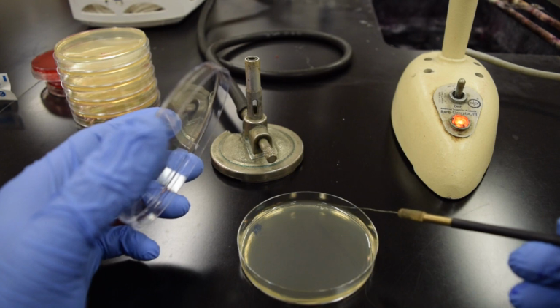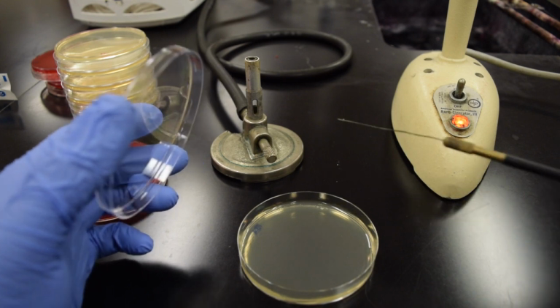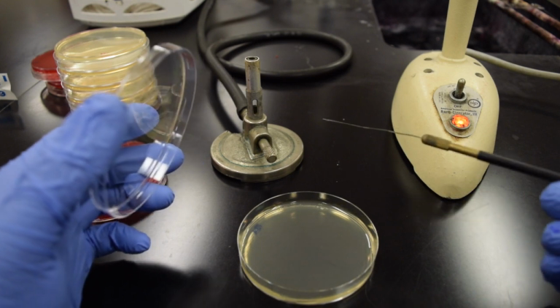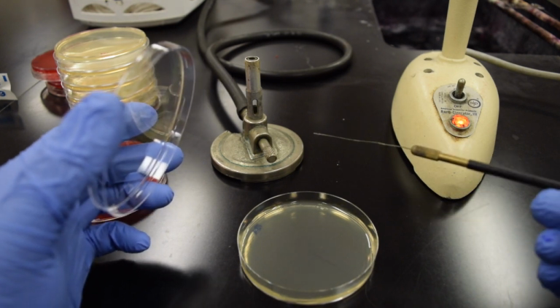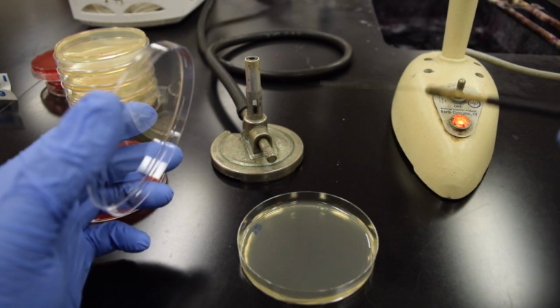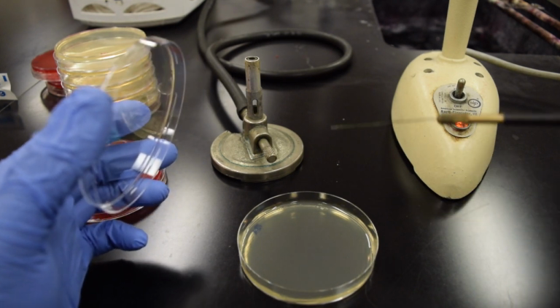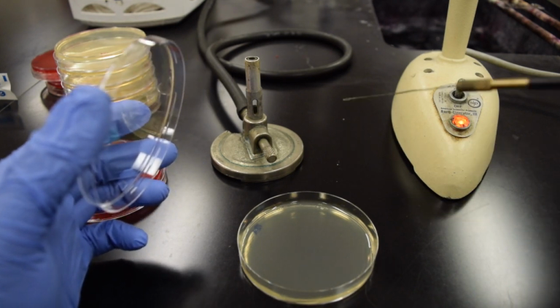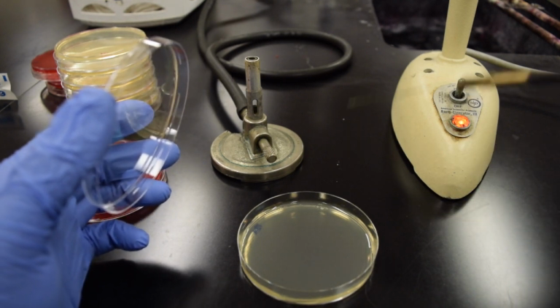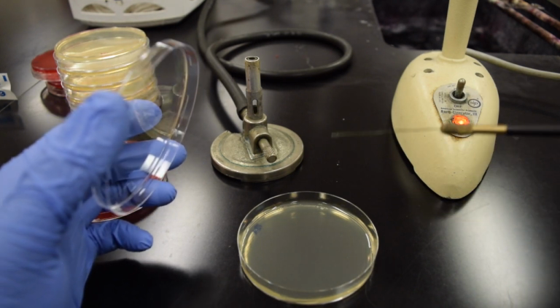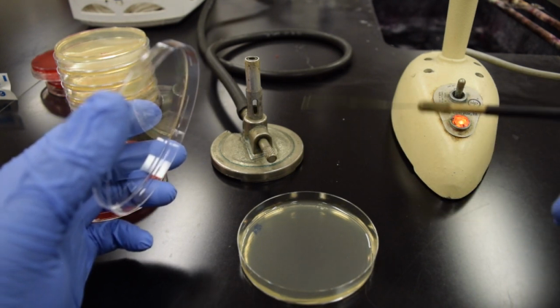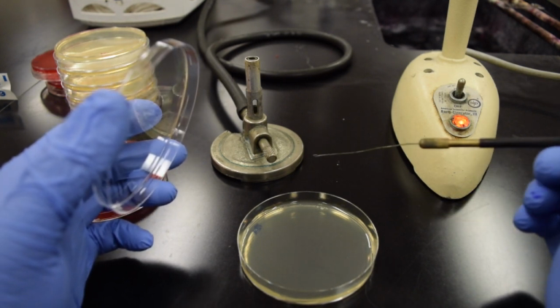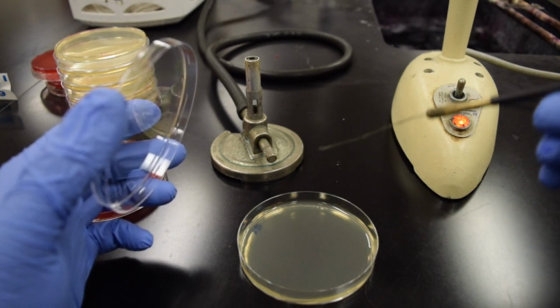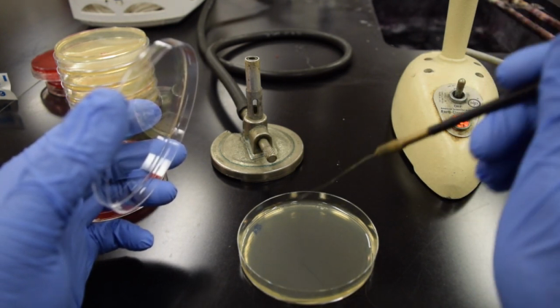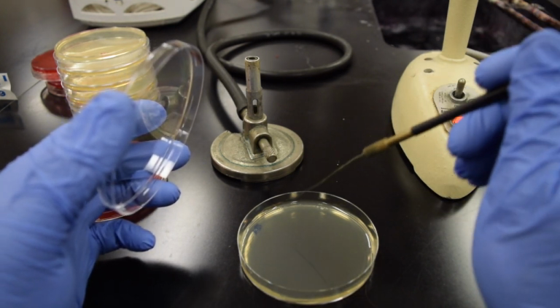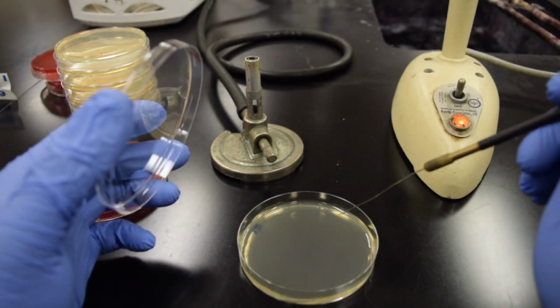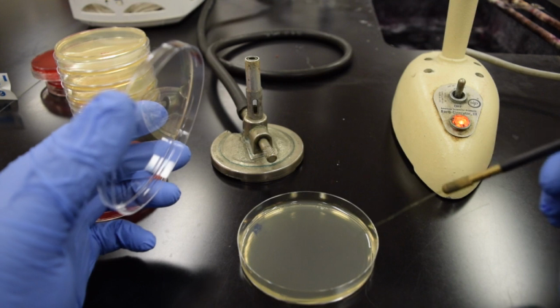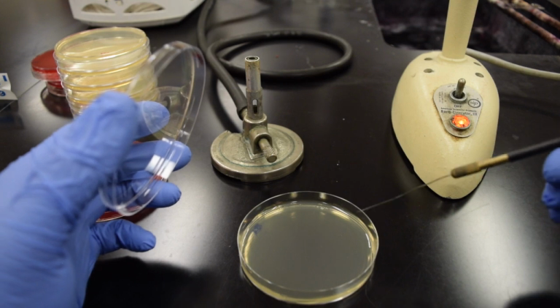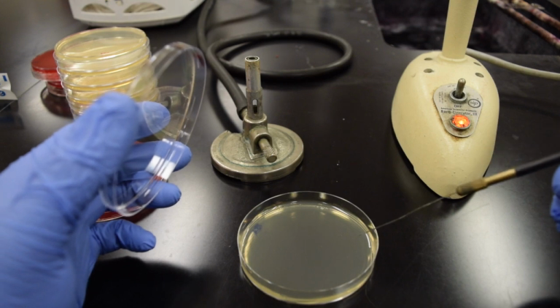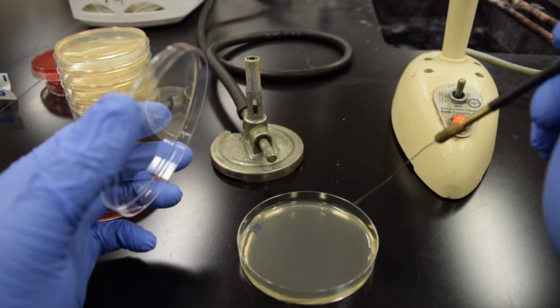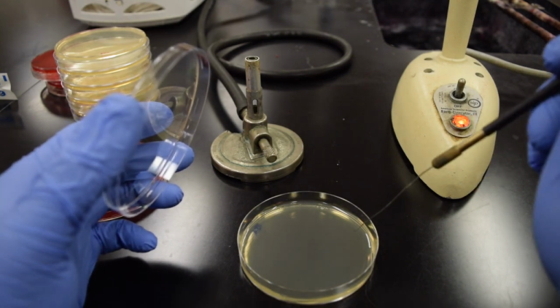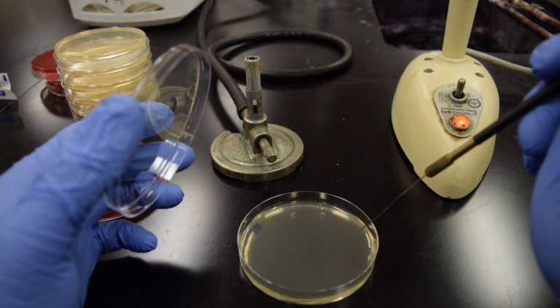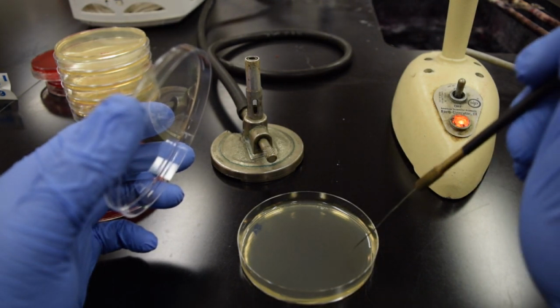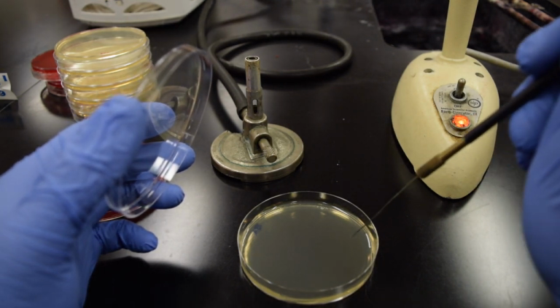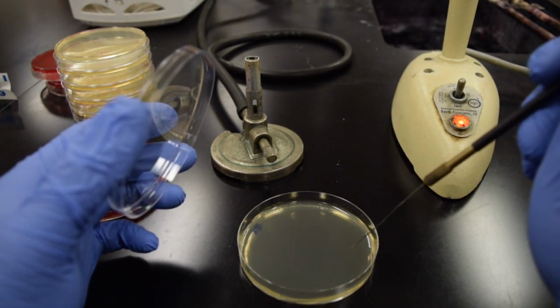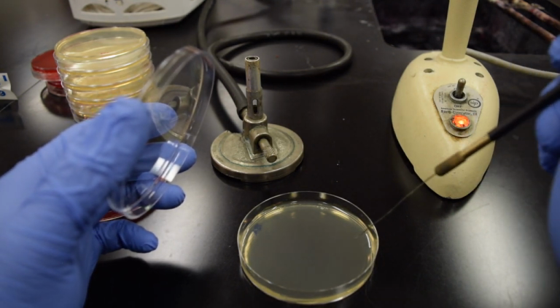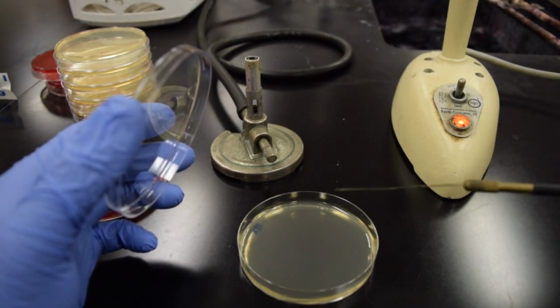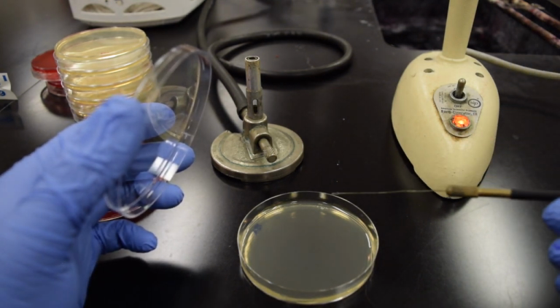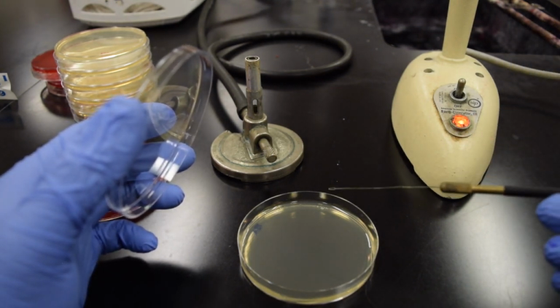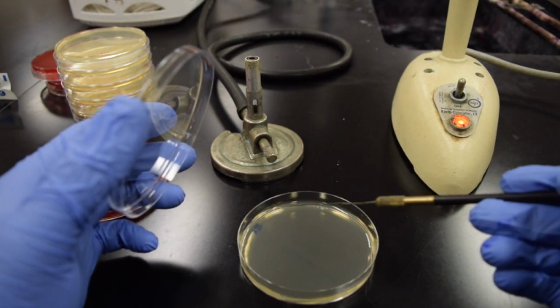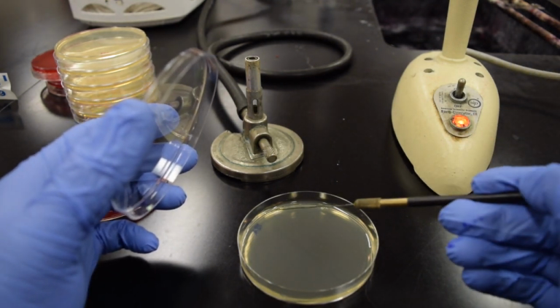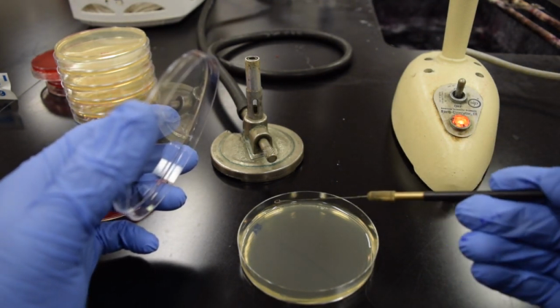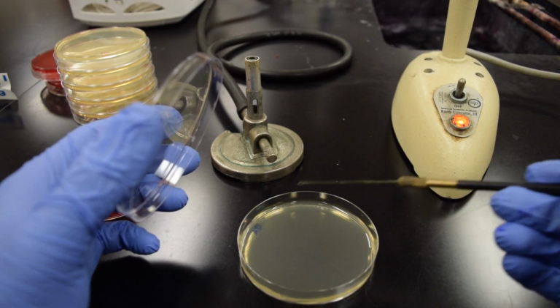My hand is resting on the bench. If you take too steep of an angle and try to work on this side of the plate, you're going to start slicing the agar. So you work across the plate, then keep that closed.